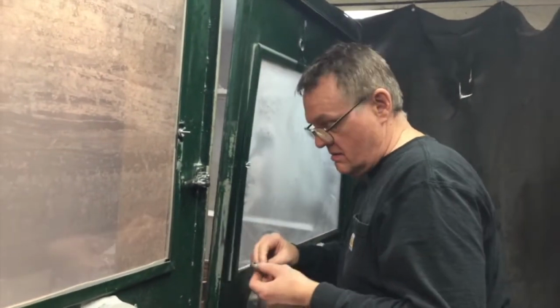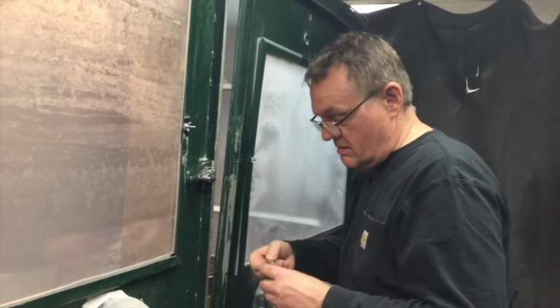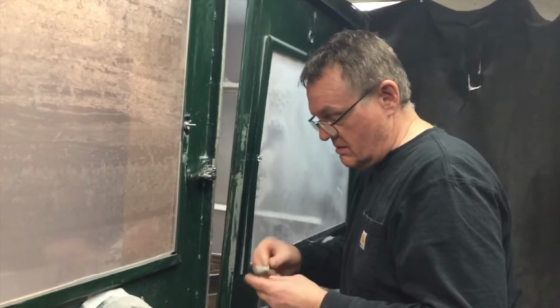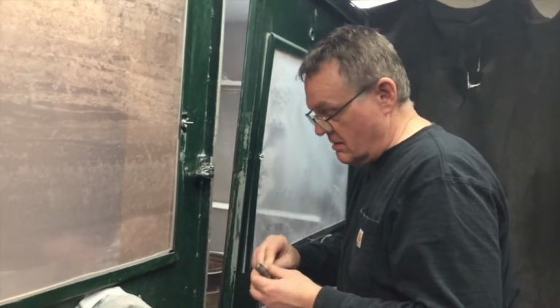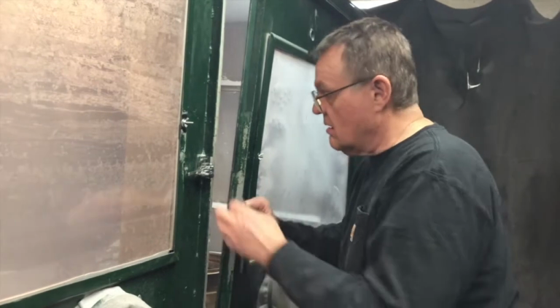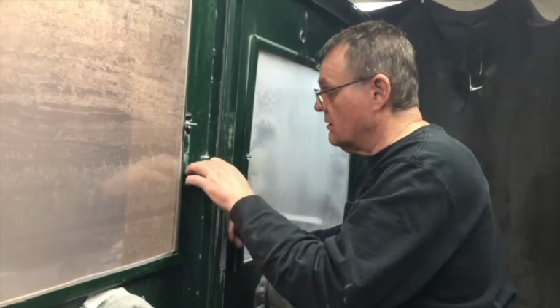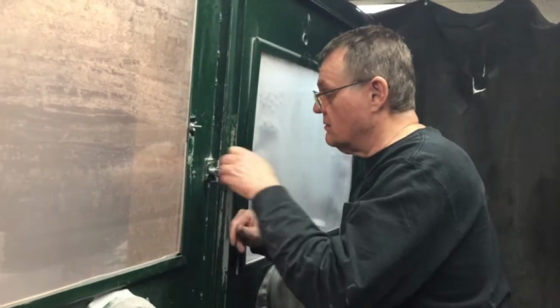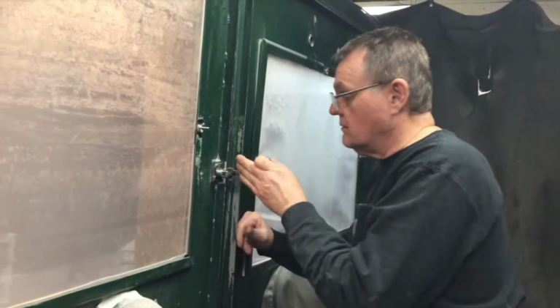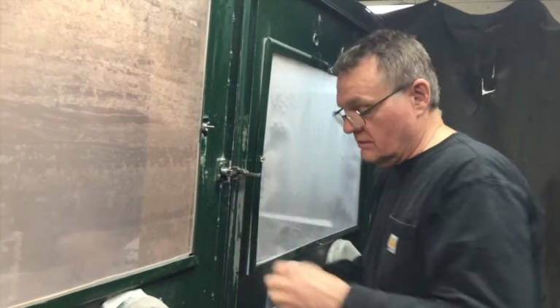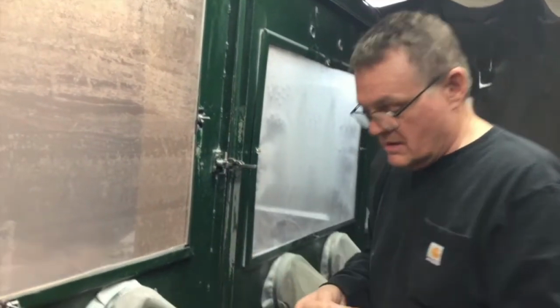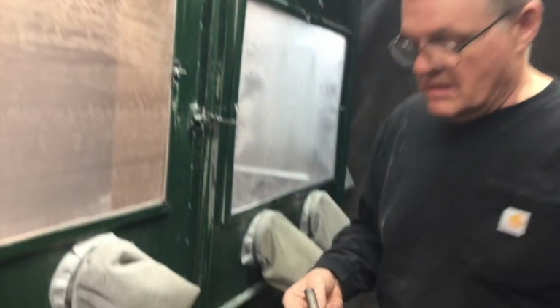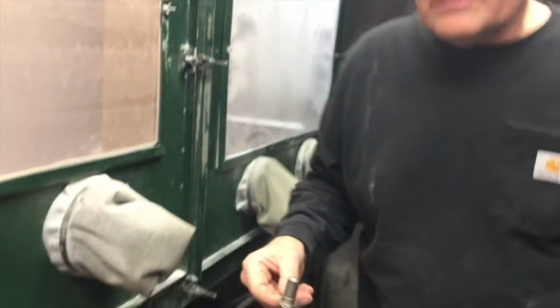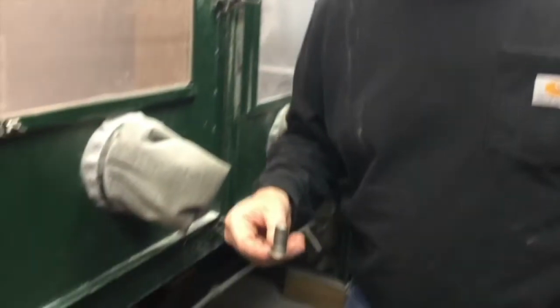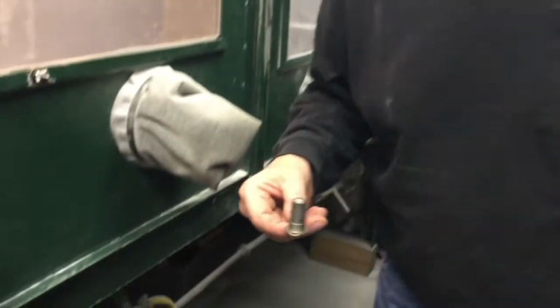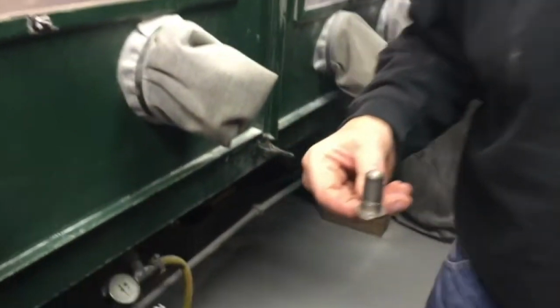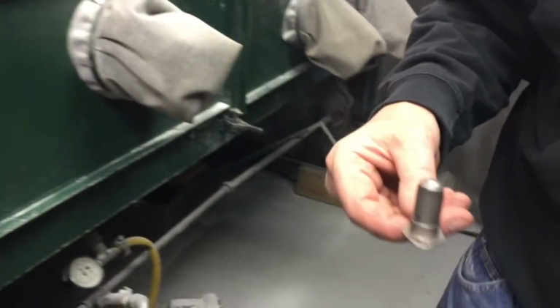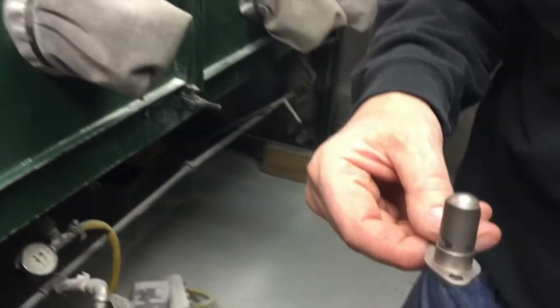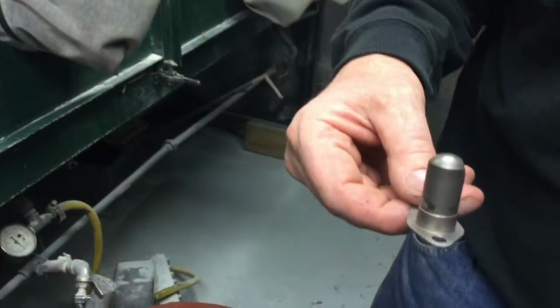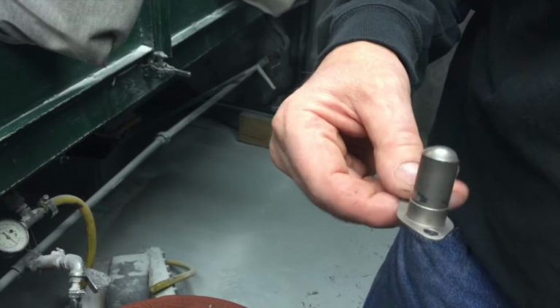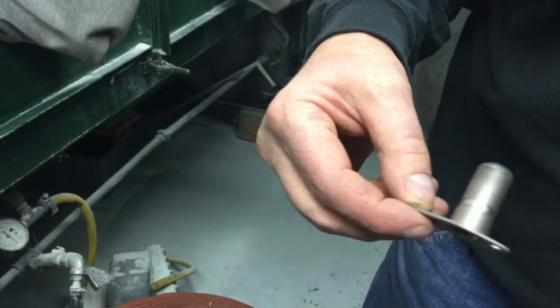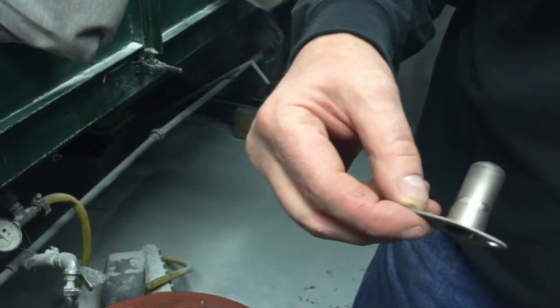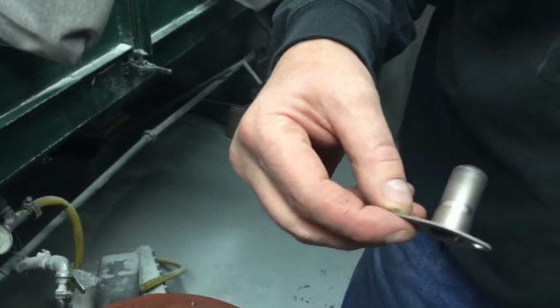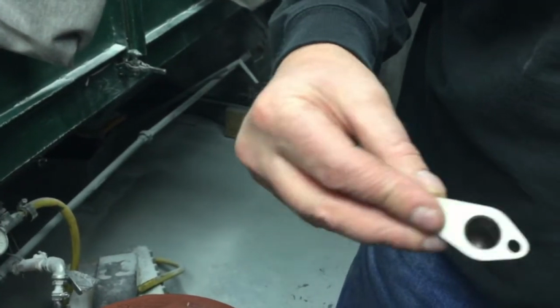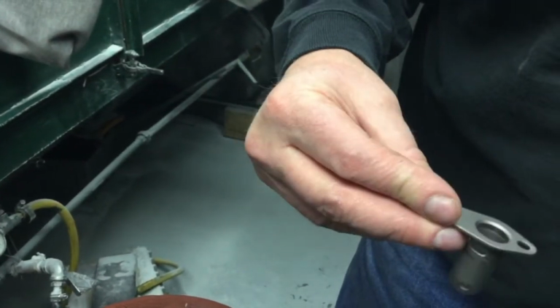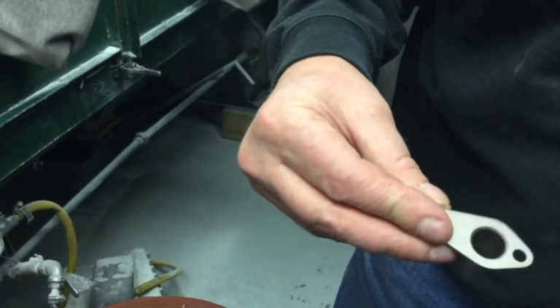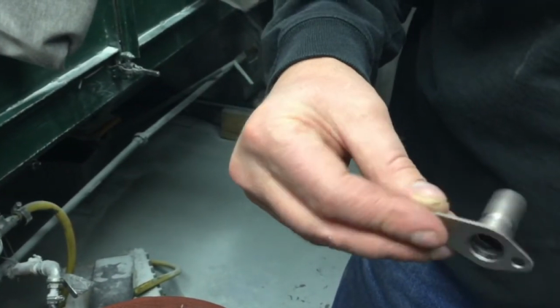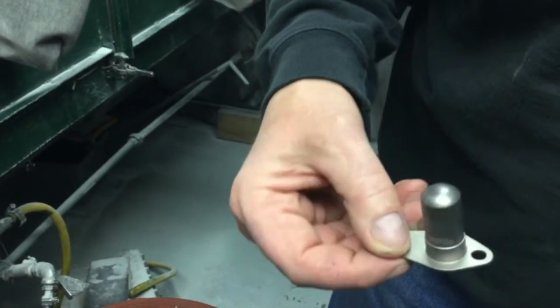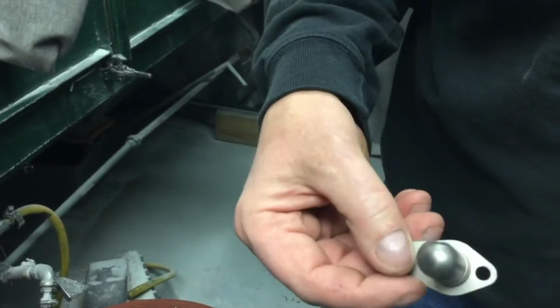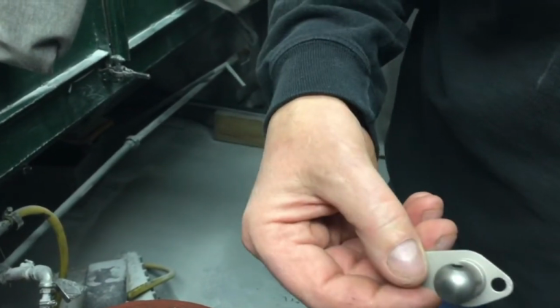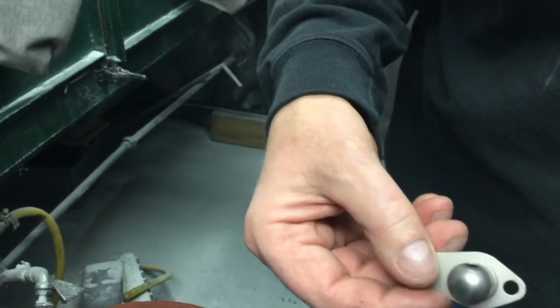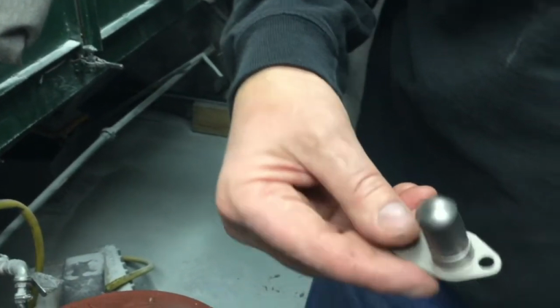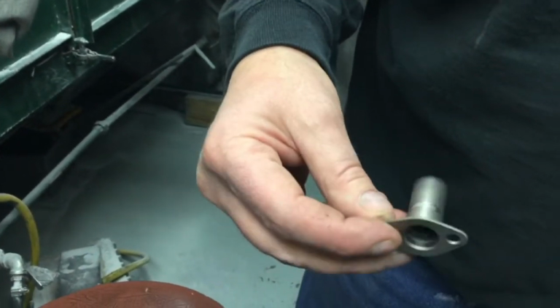Fuel nozzles that are not maintained properly can lead to local overheating or burning, improper flame propagation, small exit duct, or compressor turbine vane burning.